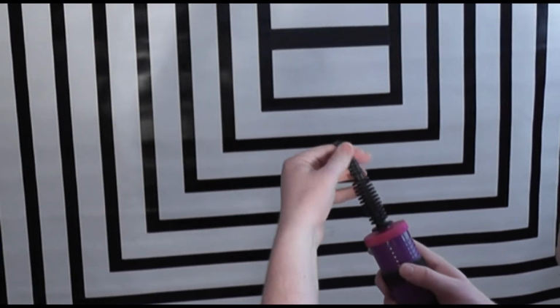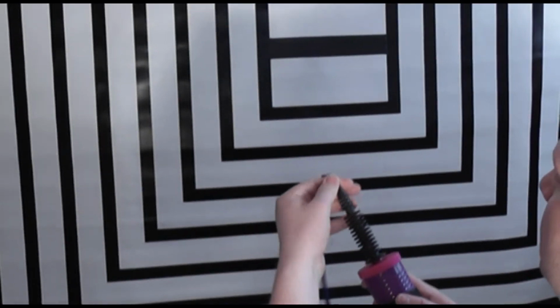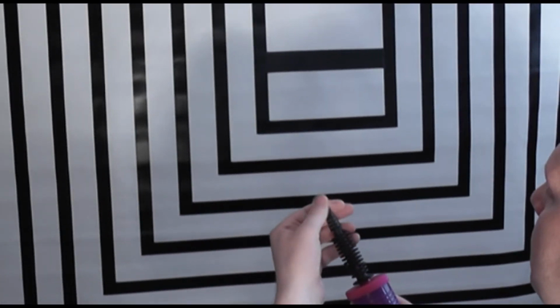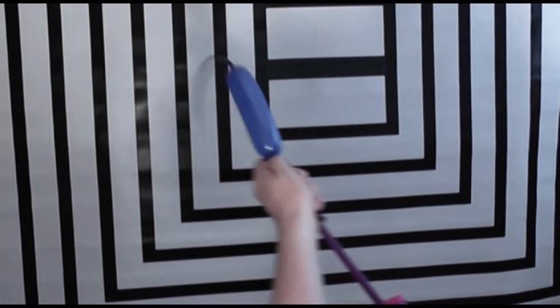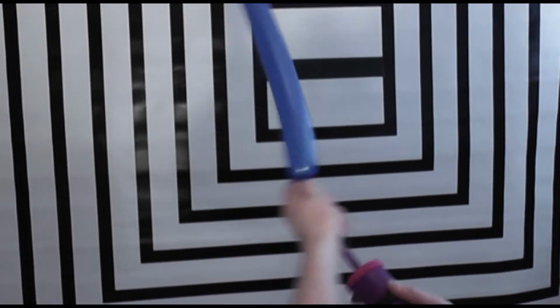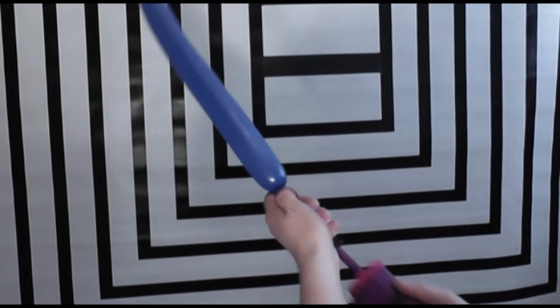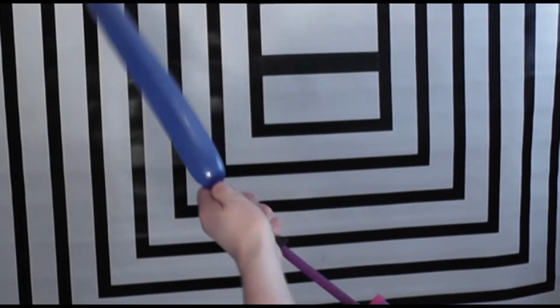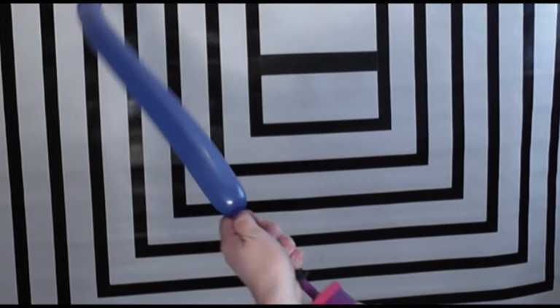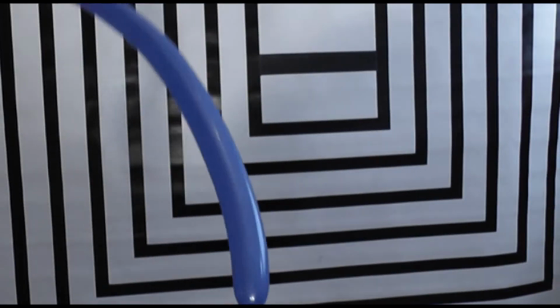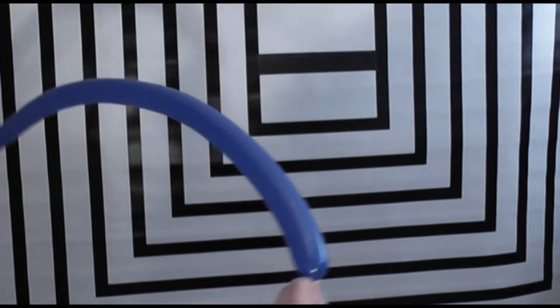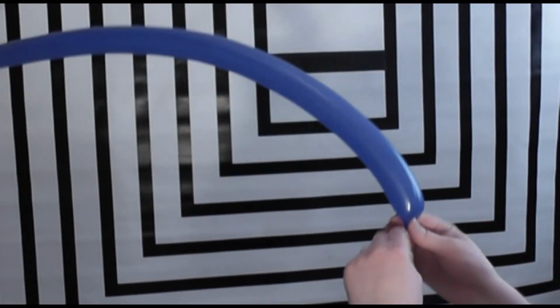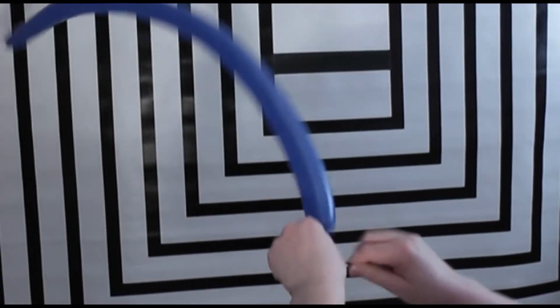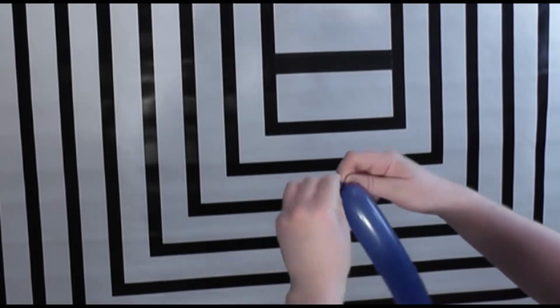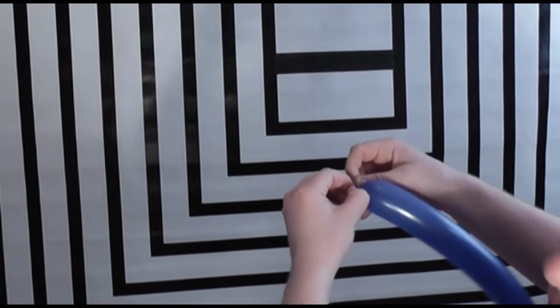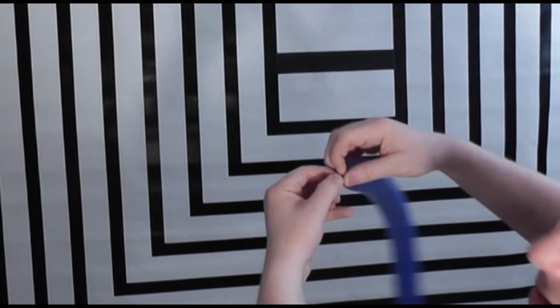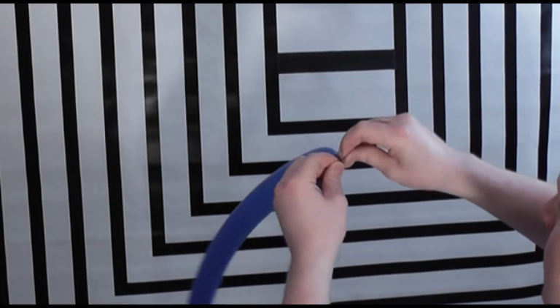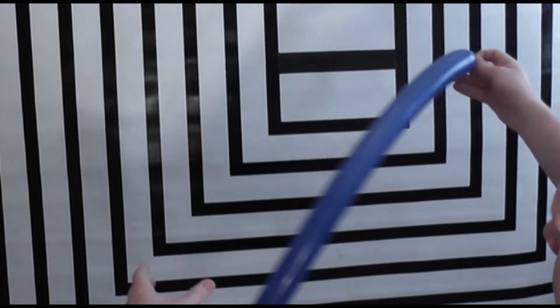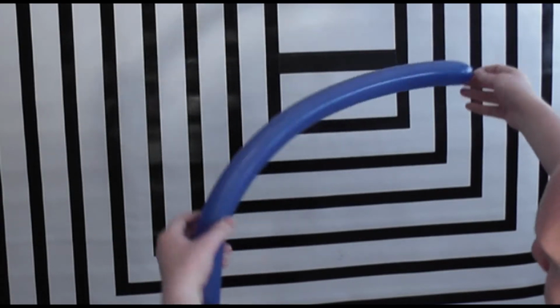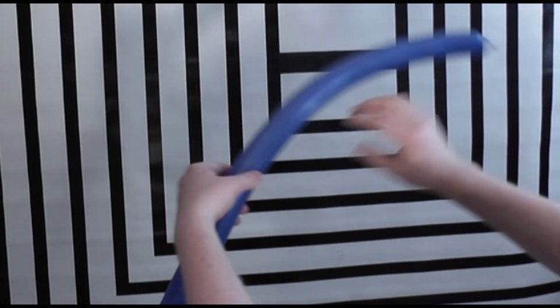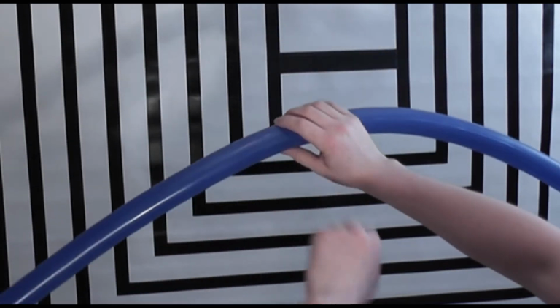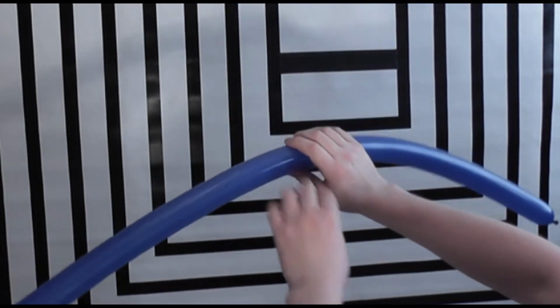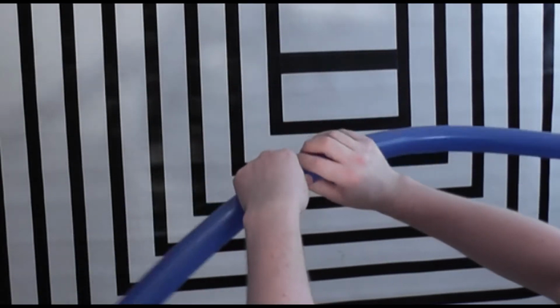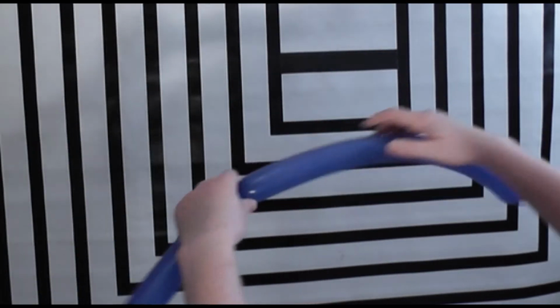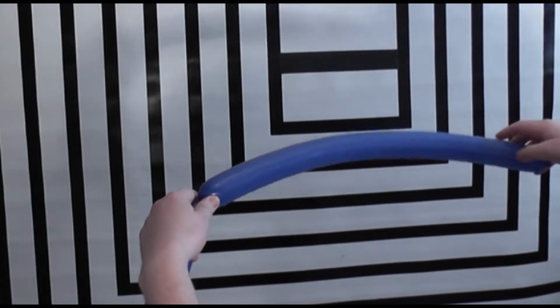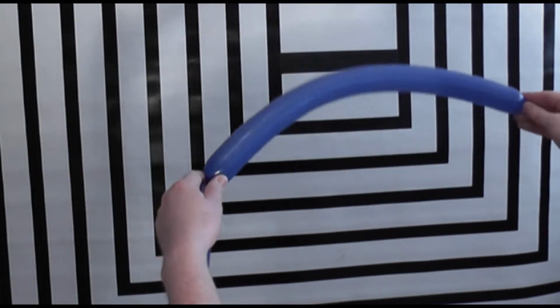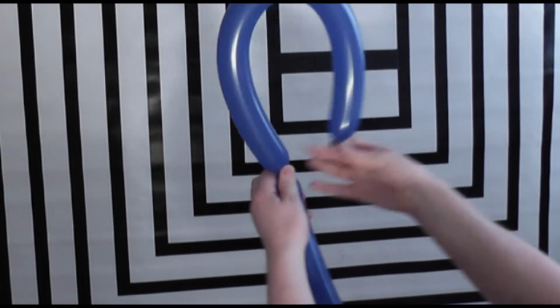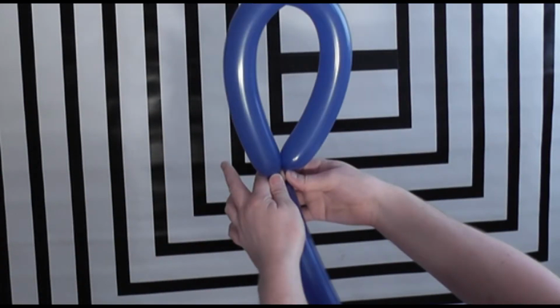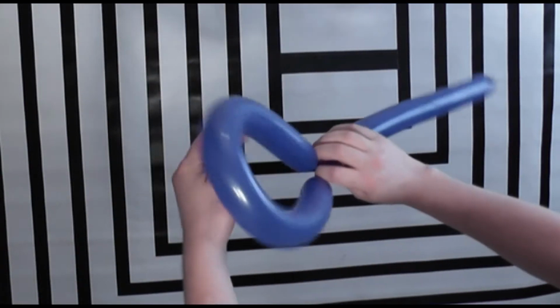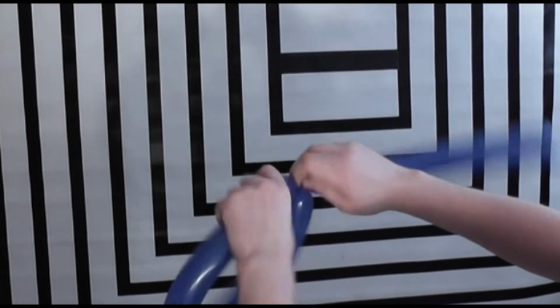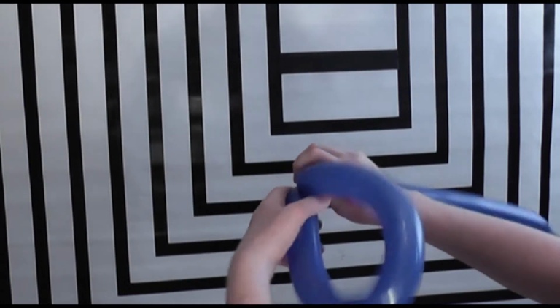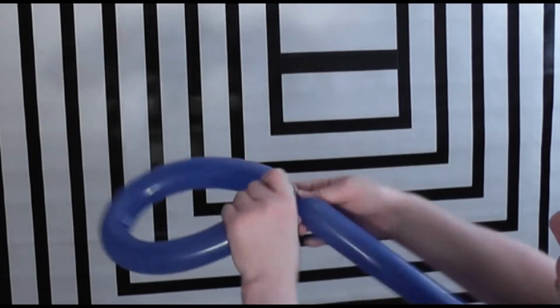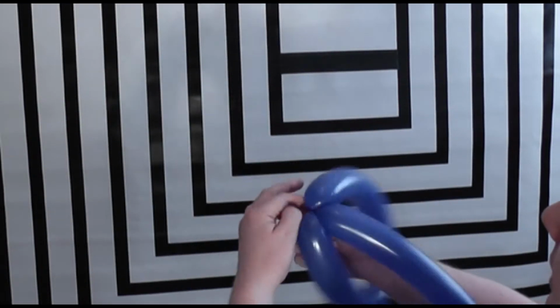I'll use a big balloon. I'll tie the knot, gauge where the halfway point is — so it's about there — and twist that to that and lock it together.